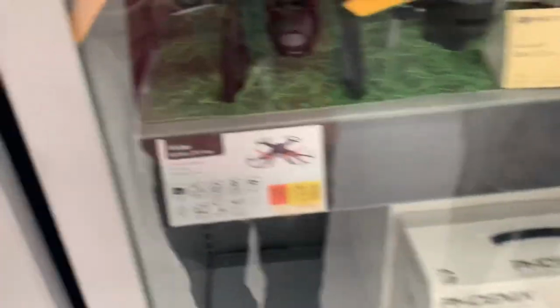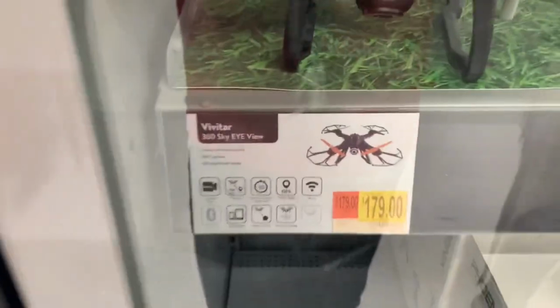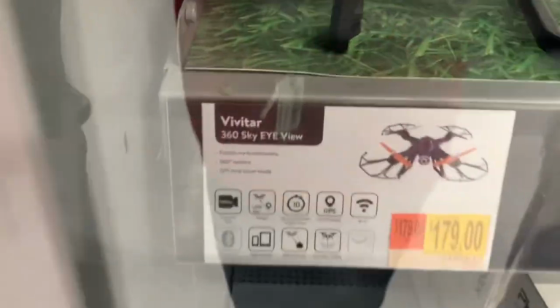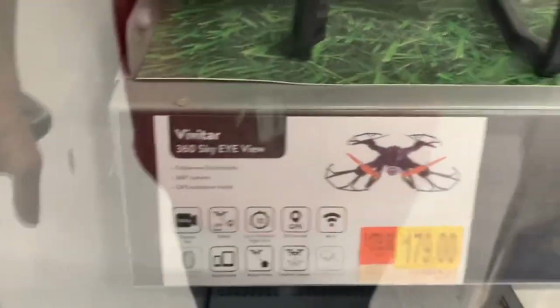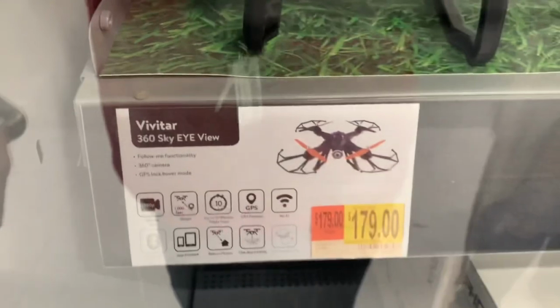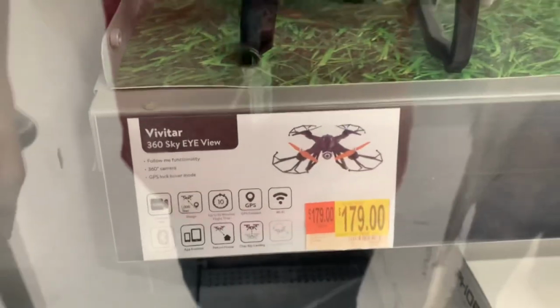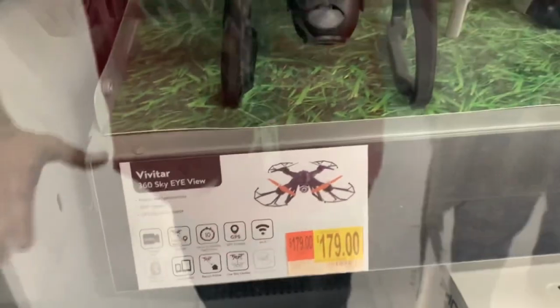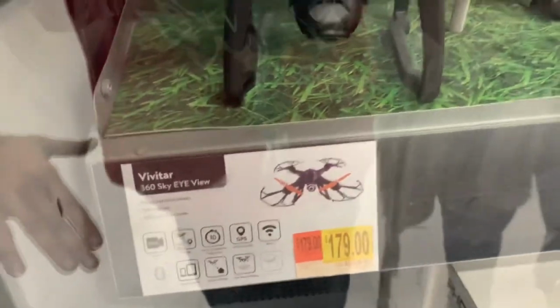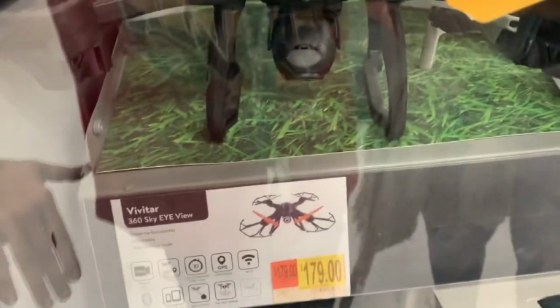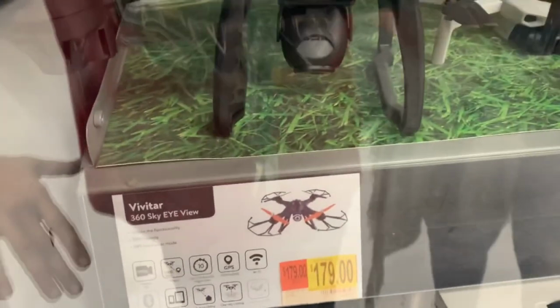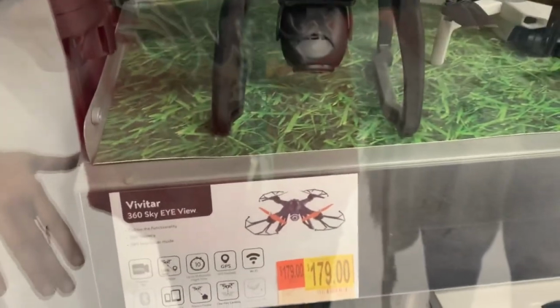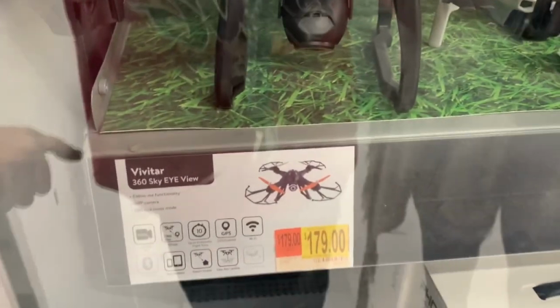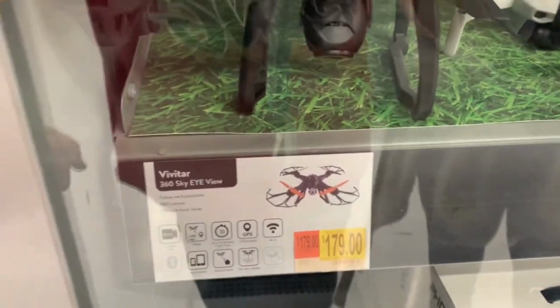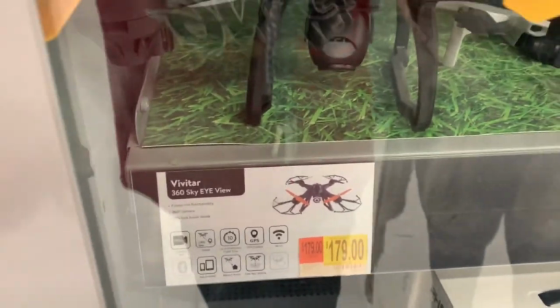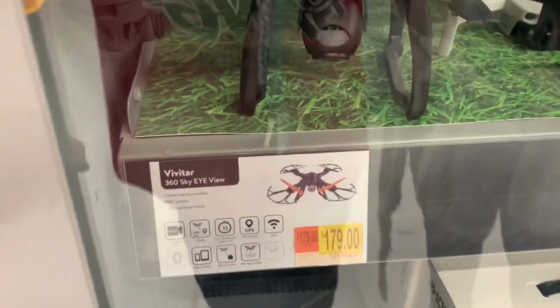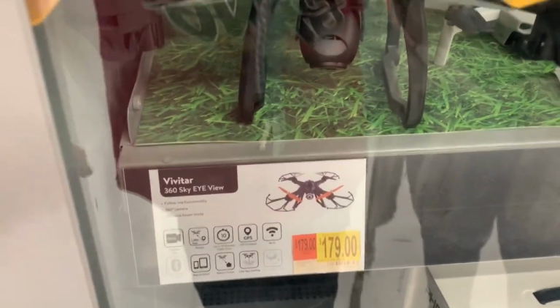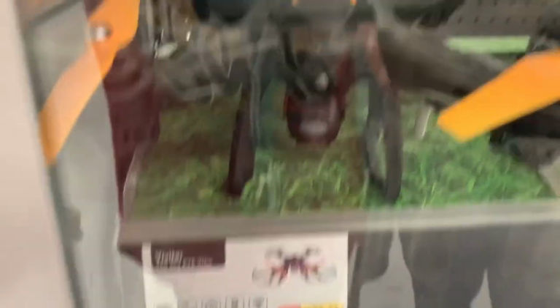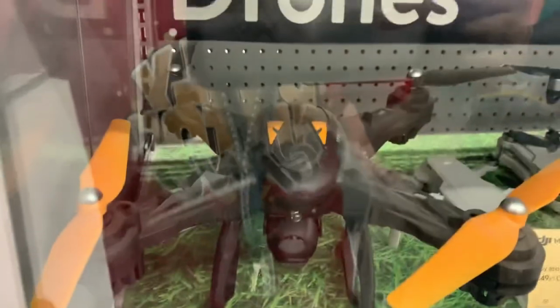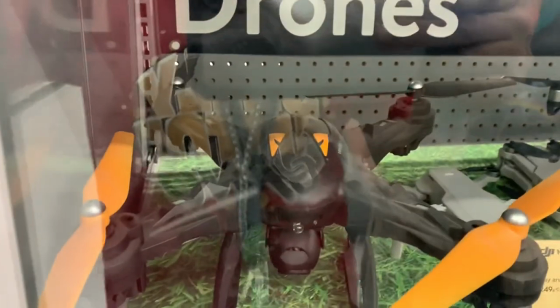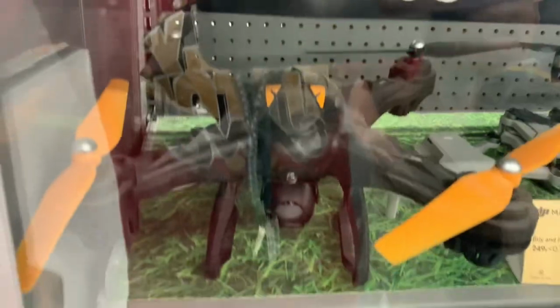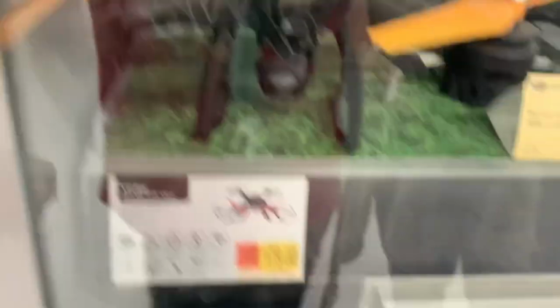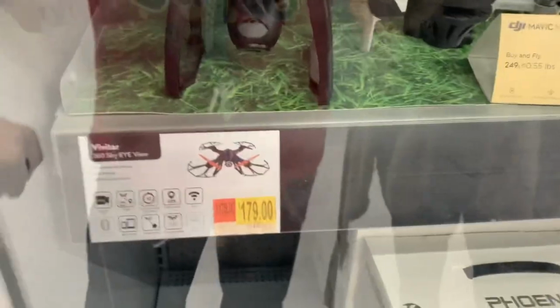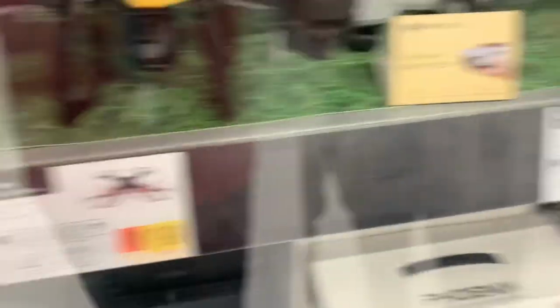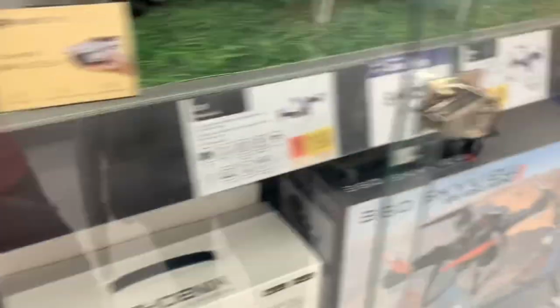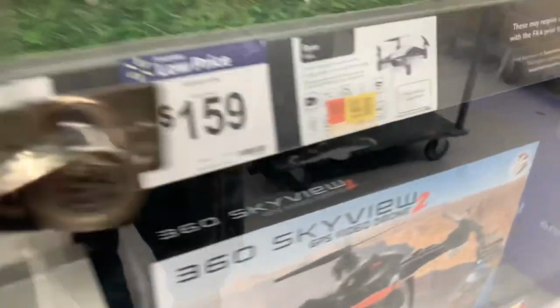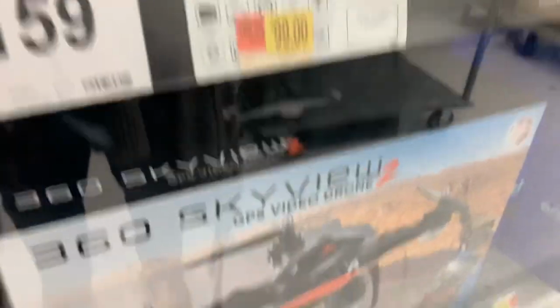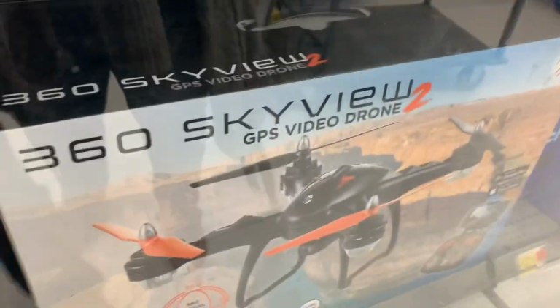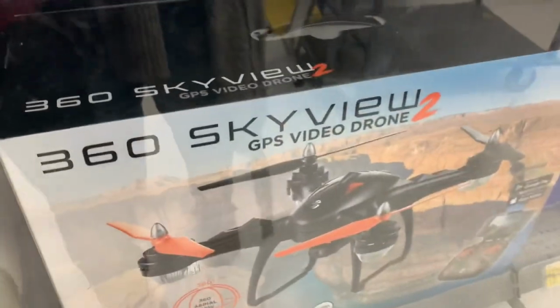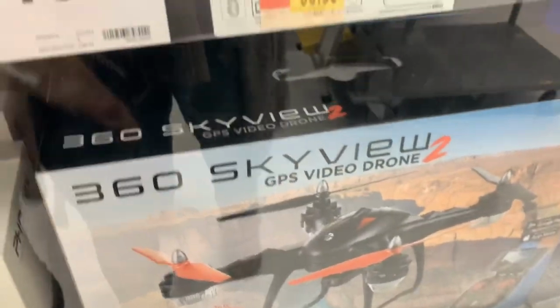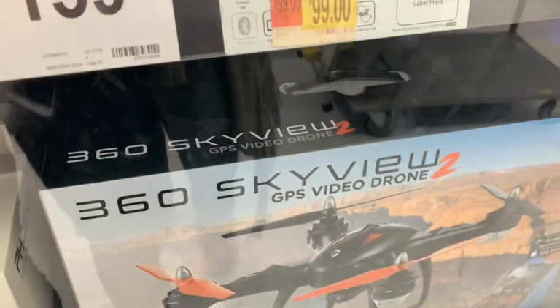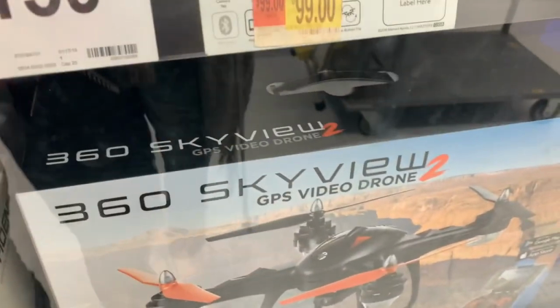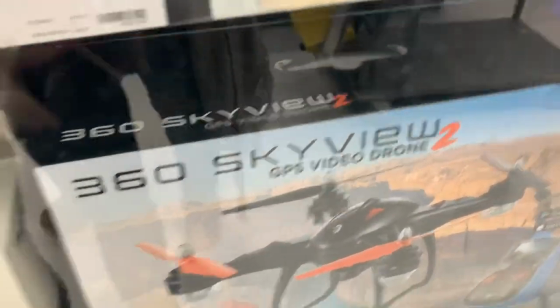Now, if you look at this drone, this is the drone that I picked up a long, long time ago and did a review on. I got a lot of views on it, so this one is sitting here and it's the 360 Skyview 2.